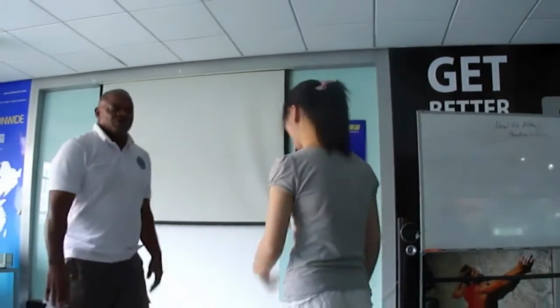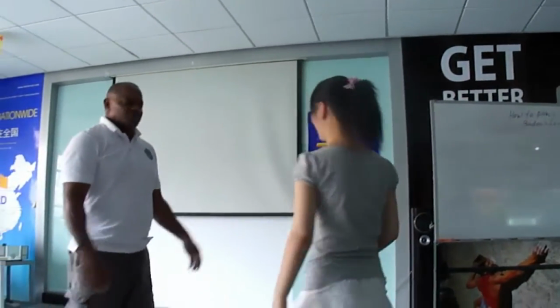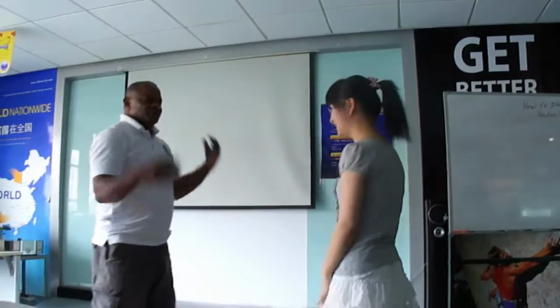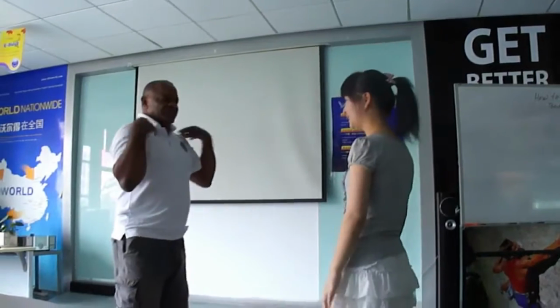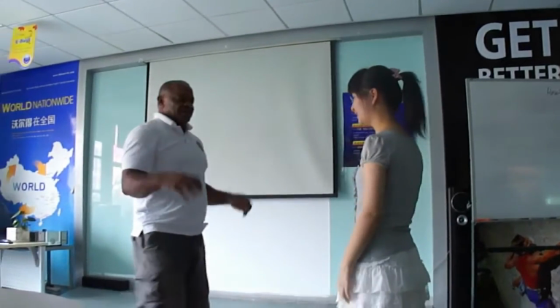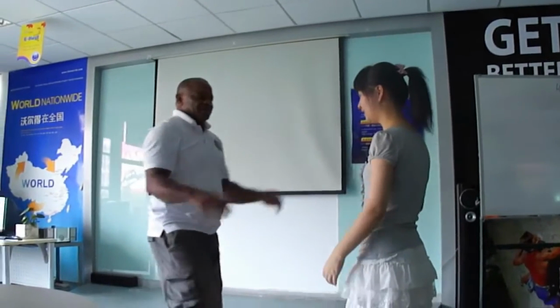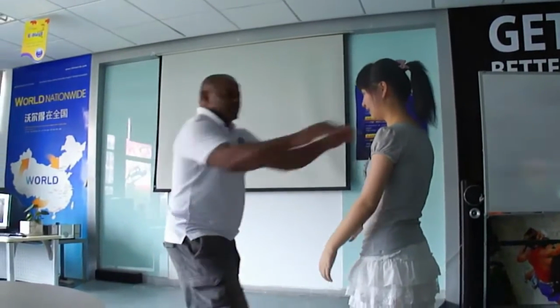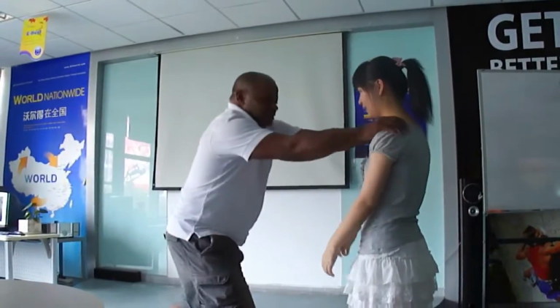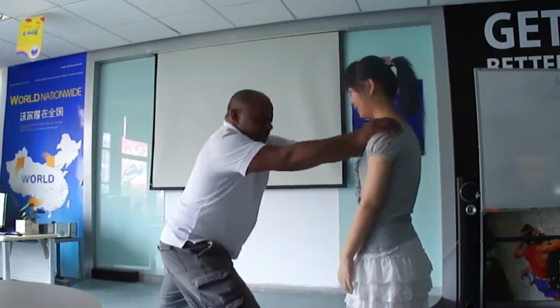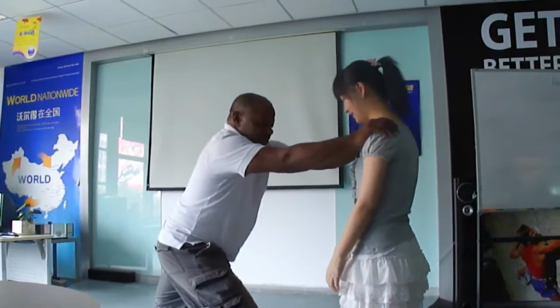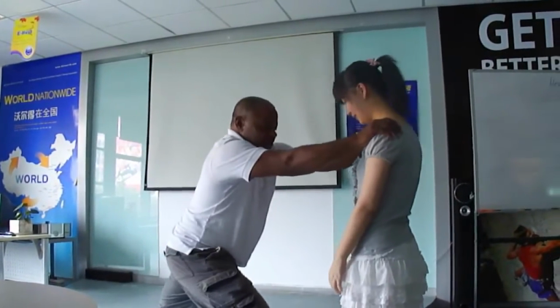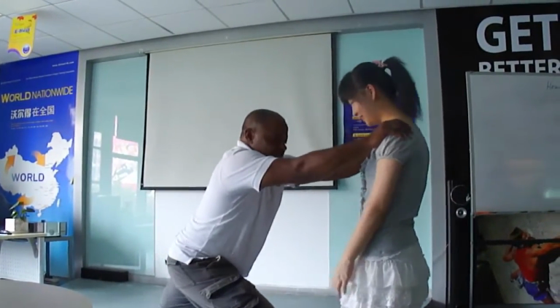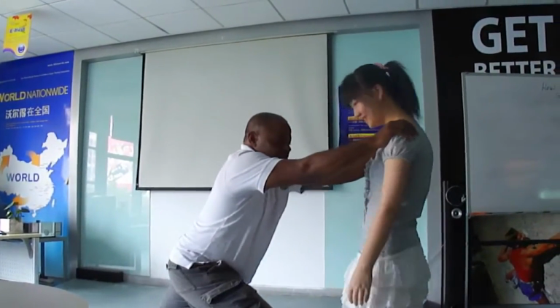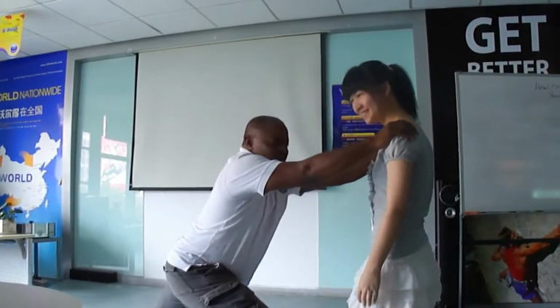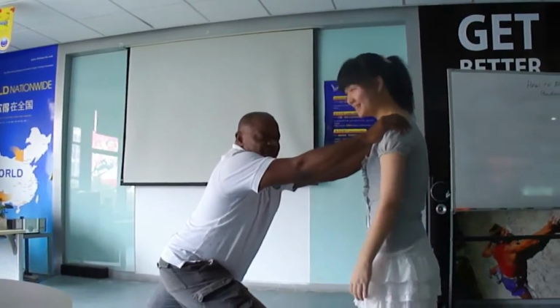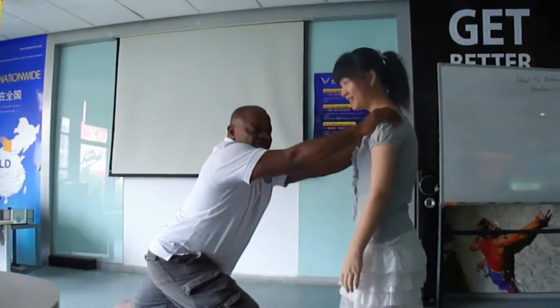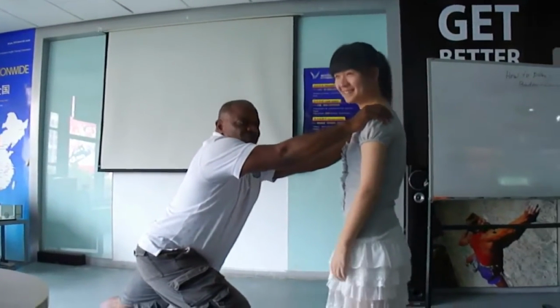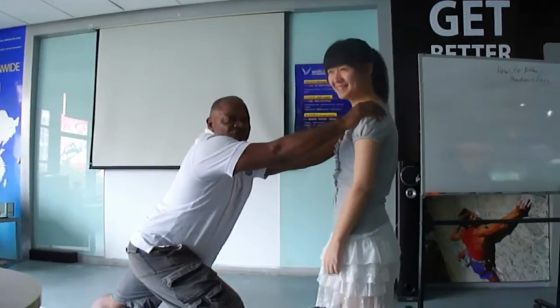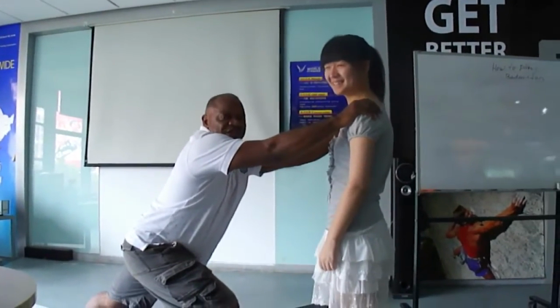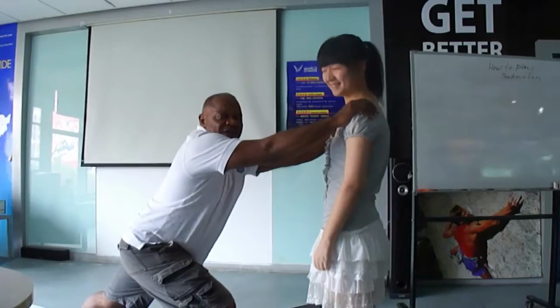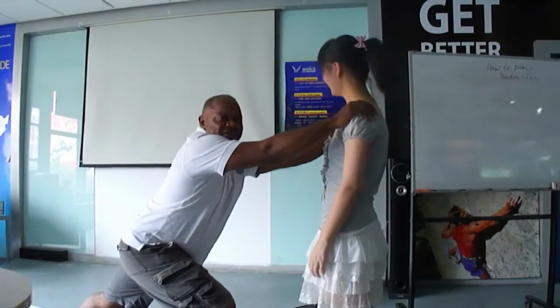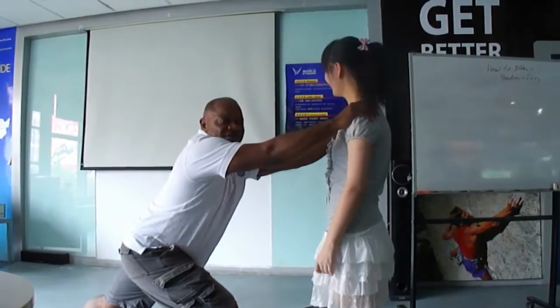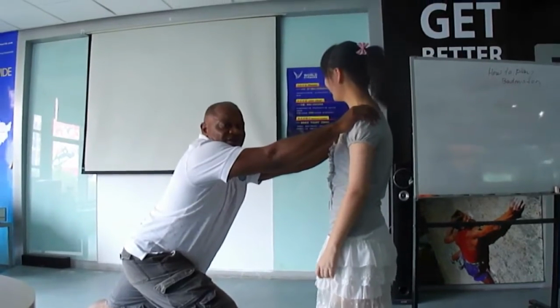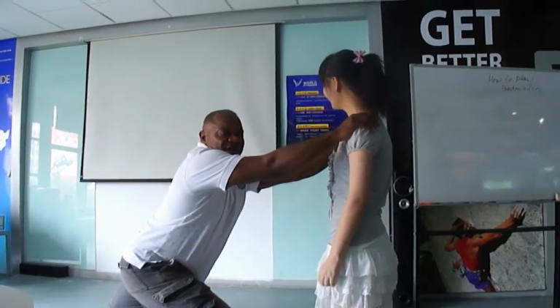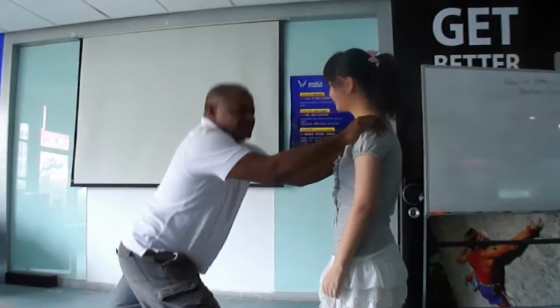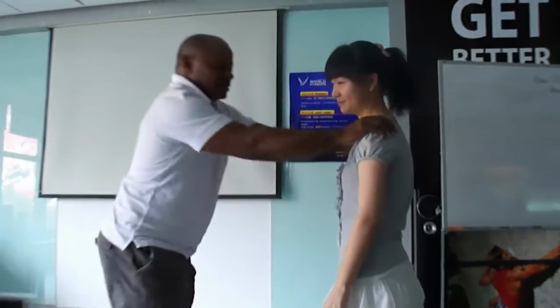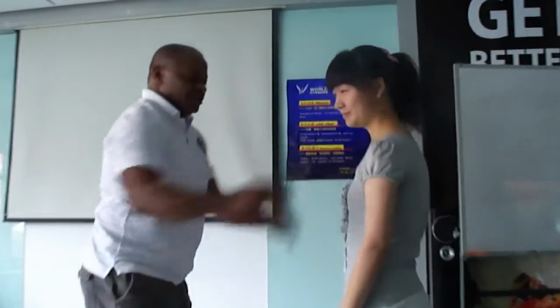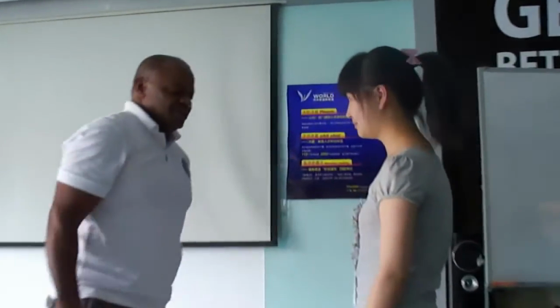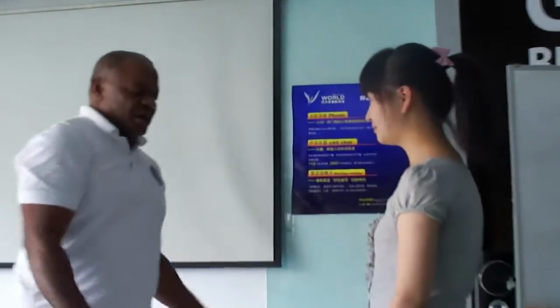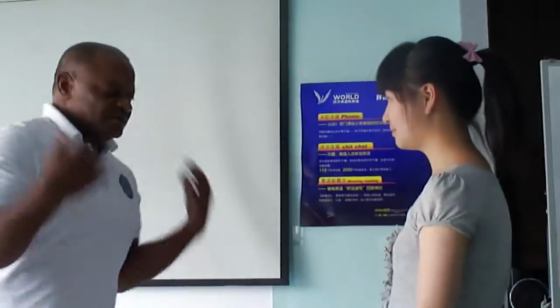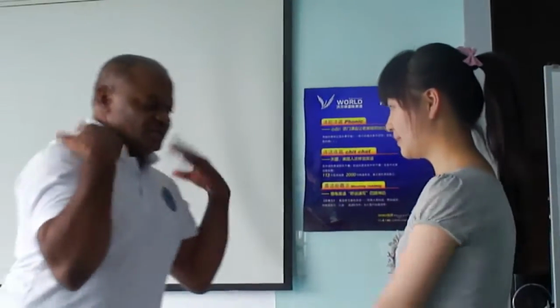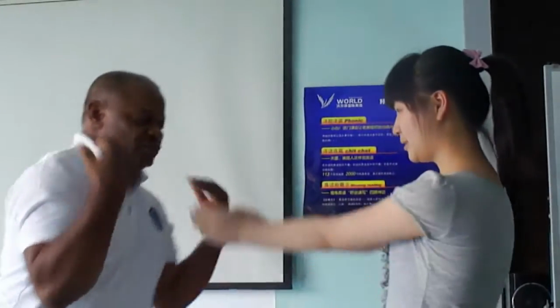Okay, you ready? To do a stretching exercise, just like this. Okay? You stretch the exercise. Okay, you try.